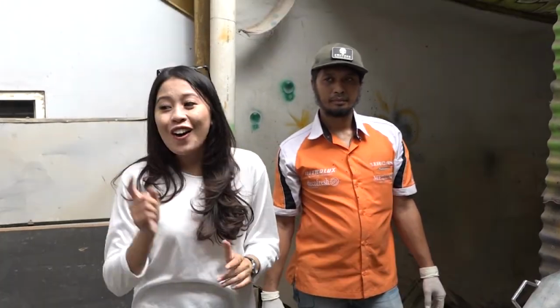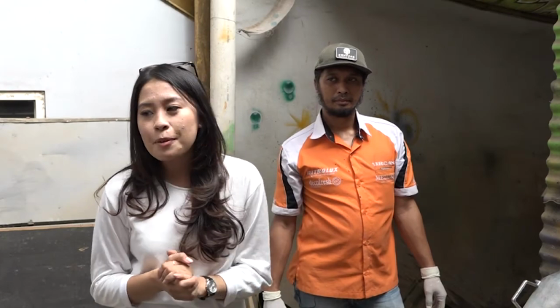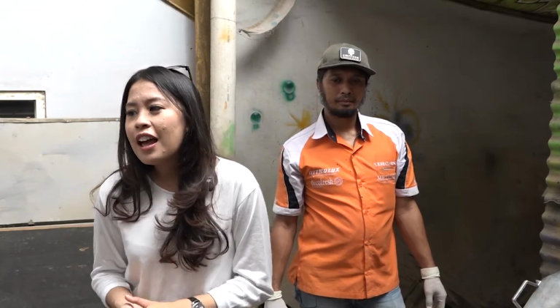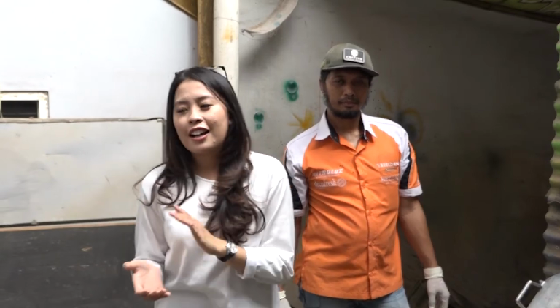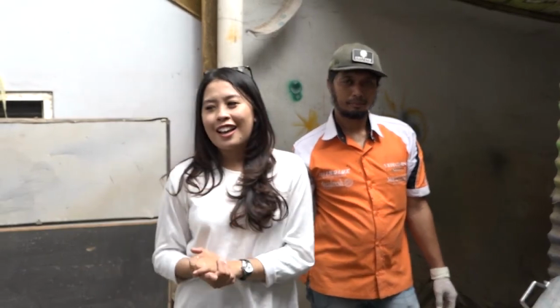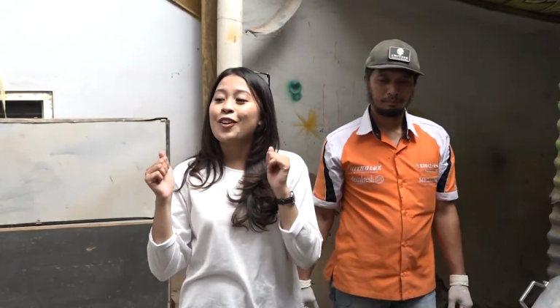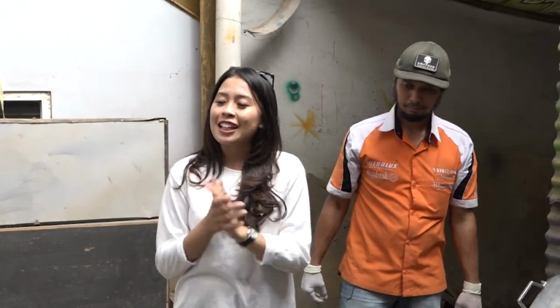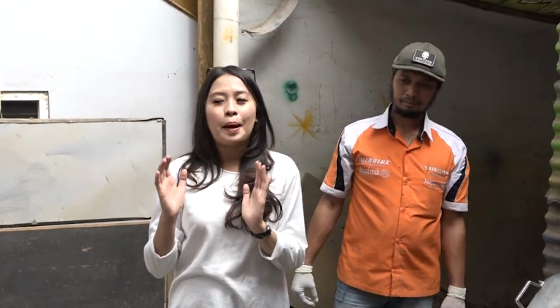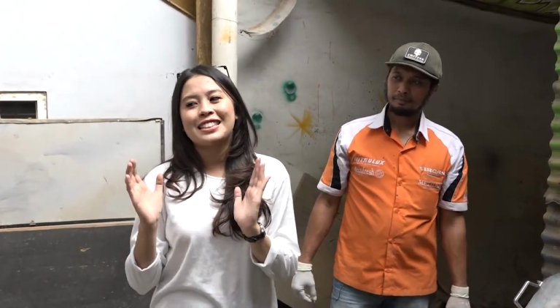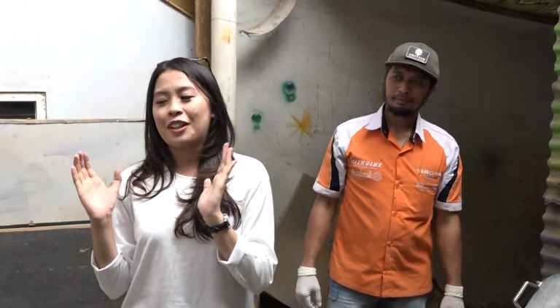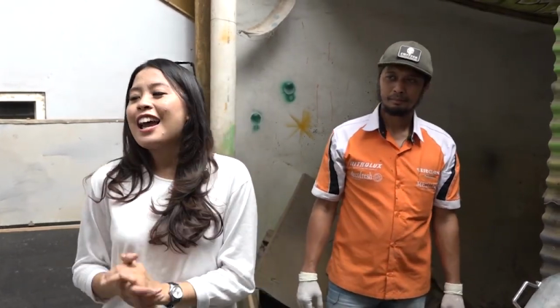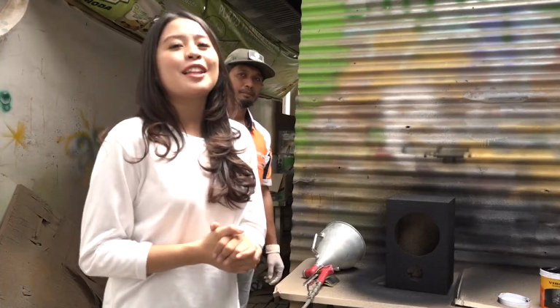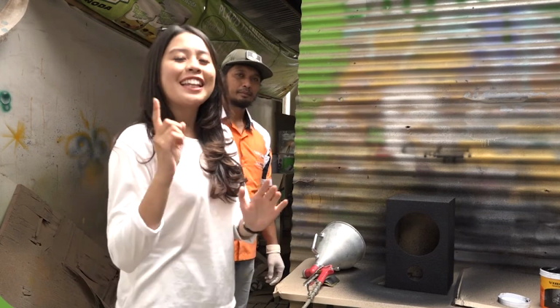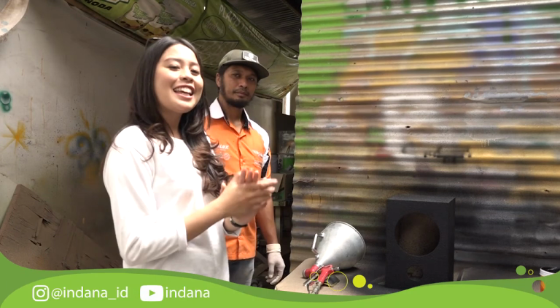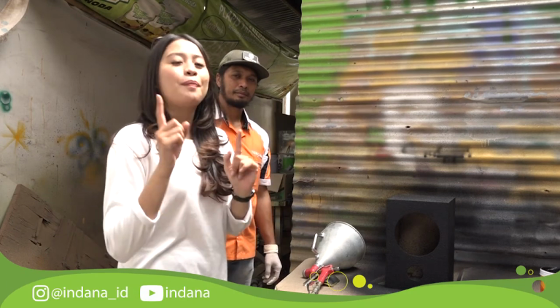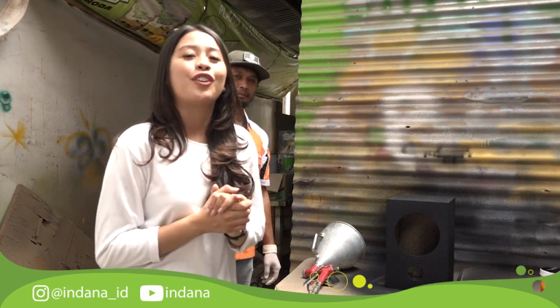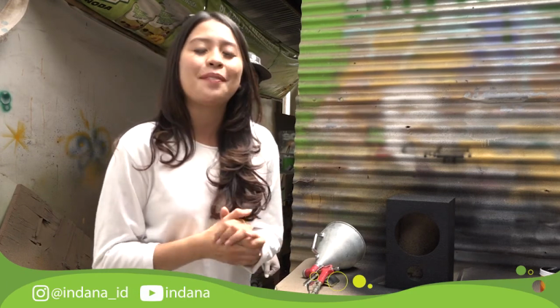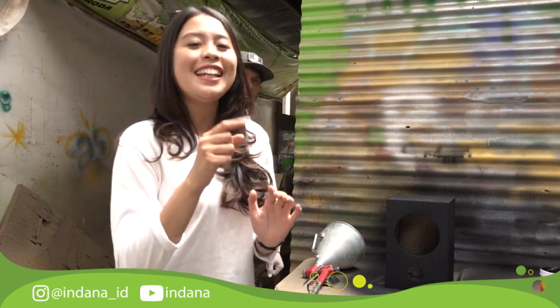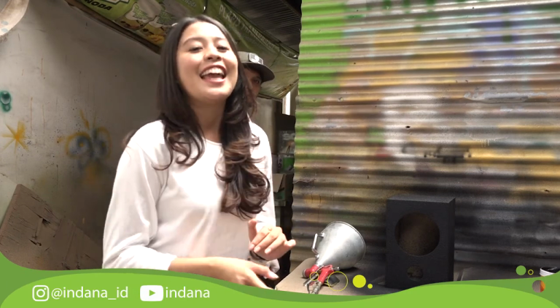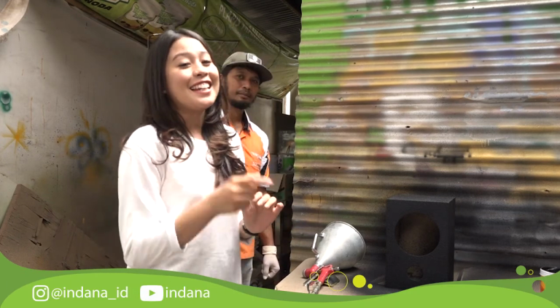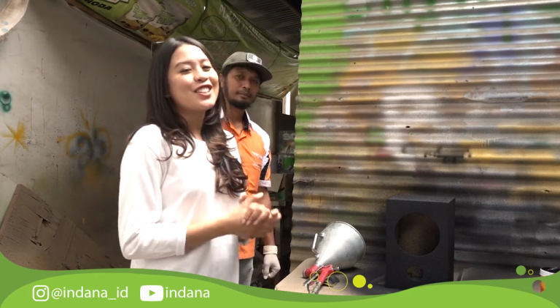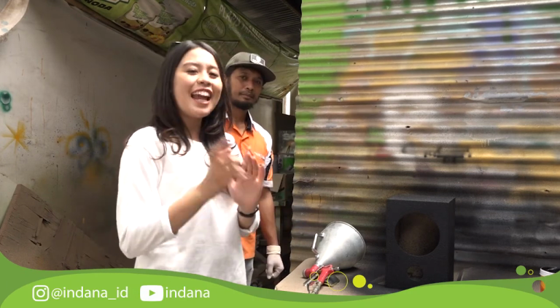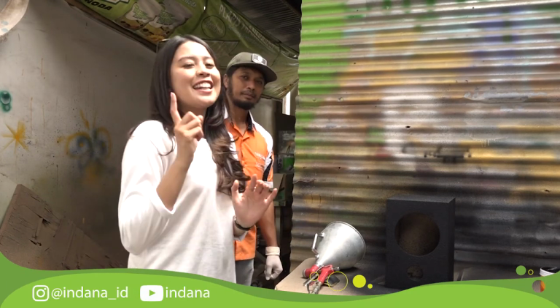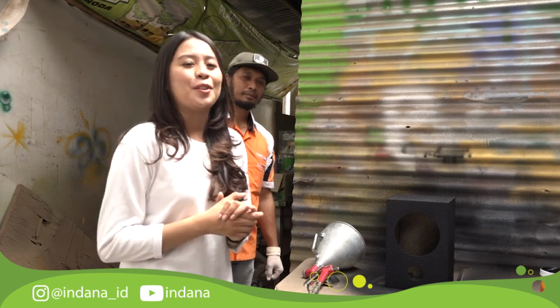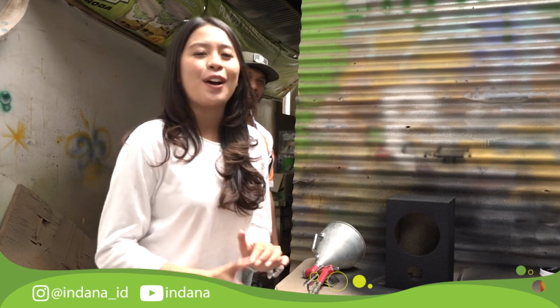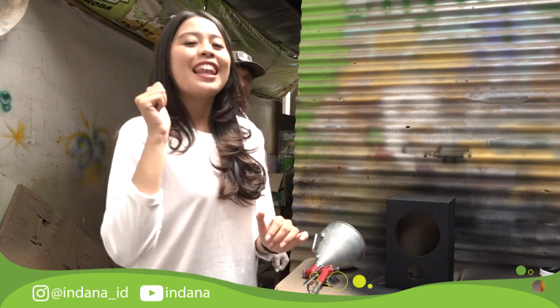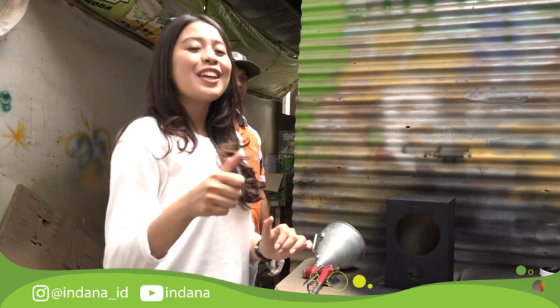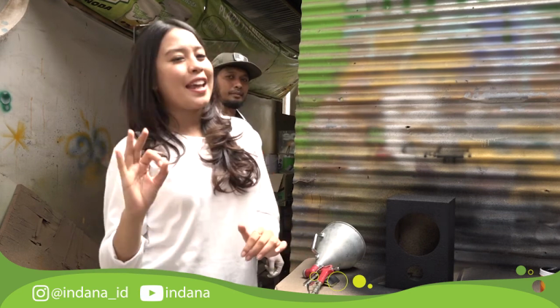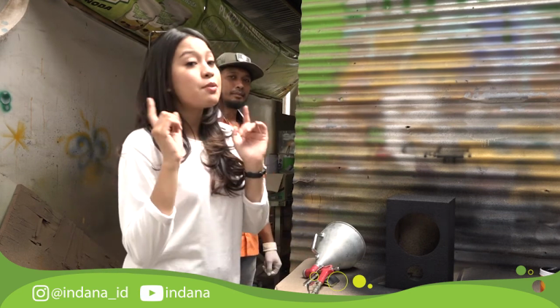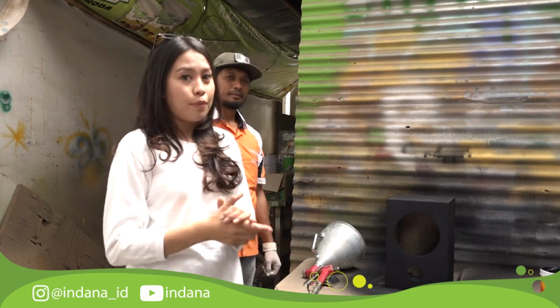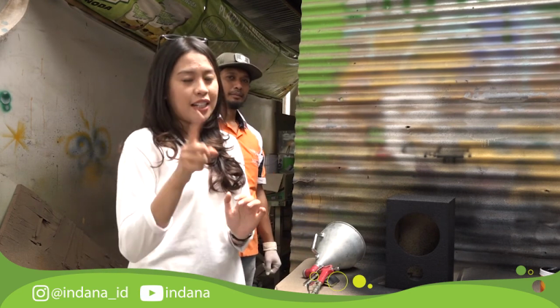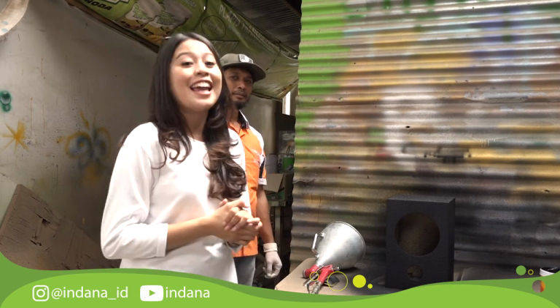Gimana firsipo? Keren banget kan pengaplikasian teksturkan di box speaker. Oke firsipo, karena kita udah selesai nih cara pengaplikasian teksturkan. Nata mau nyetin lagi nih — jangan lupa buat follow Instagram dari Indana, Indana underscore ID. Dan jangan lupa buat like, comment, and subscribe YouTube channel dari Indana.